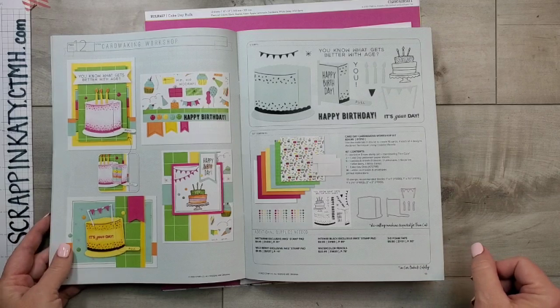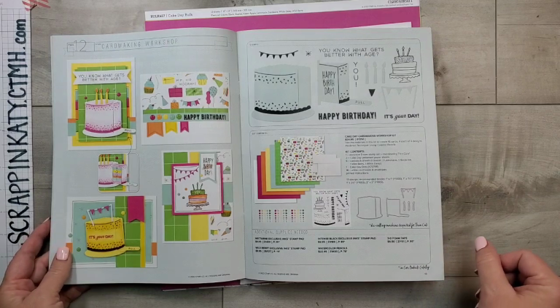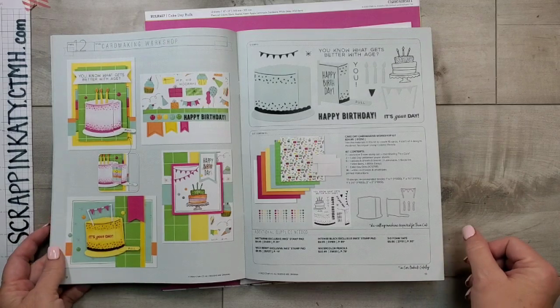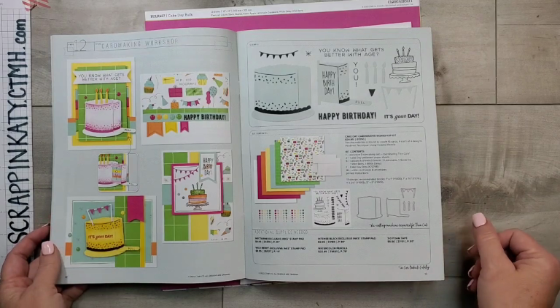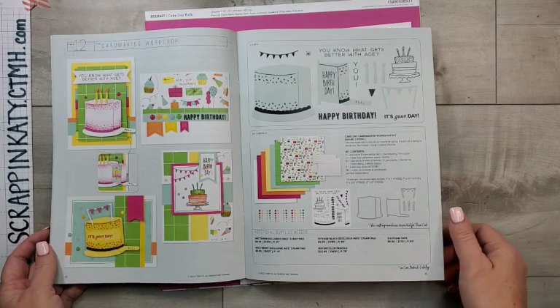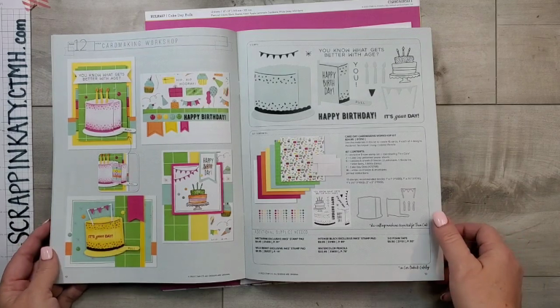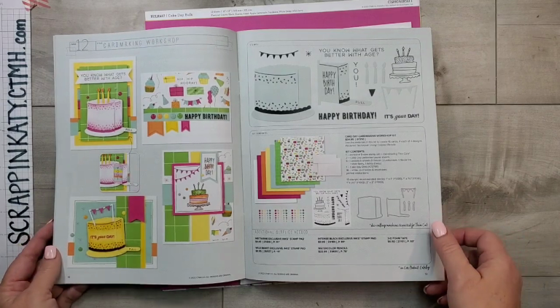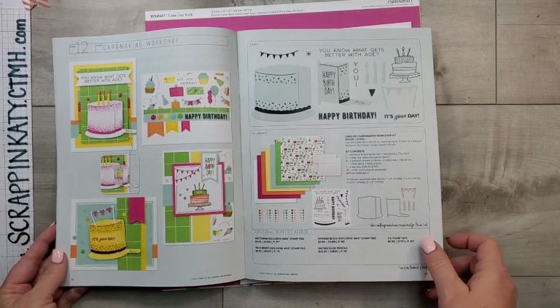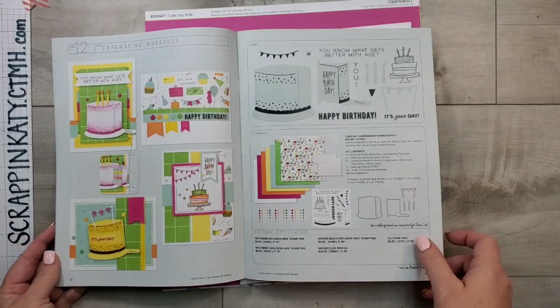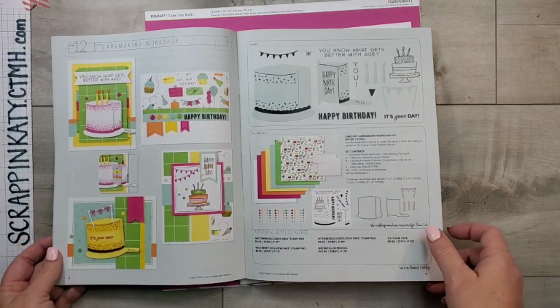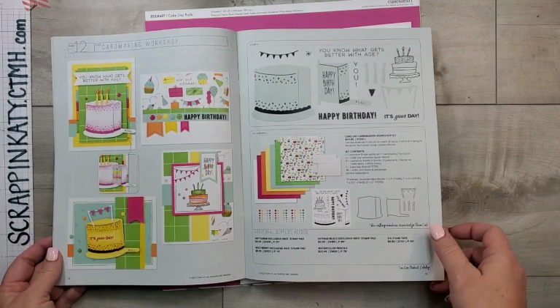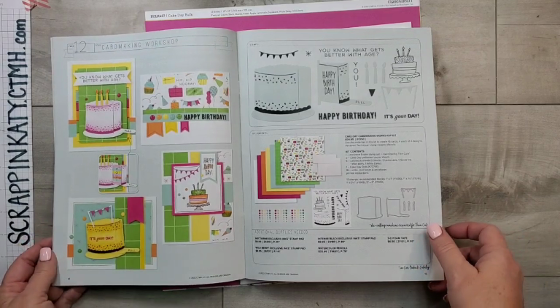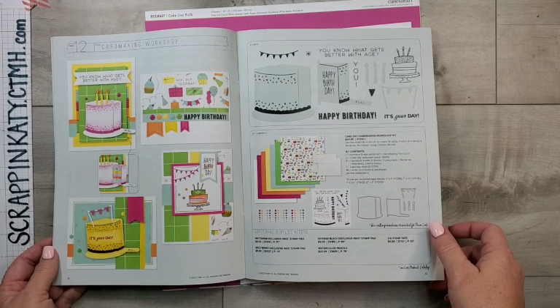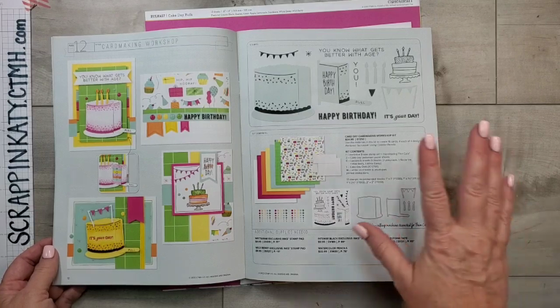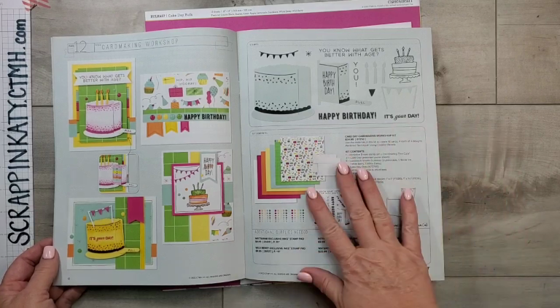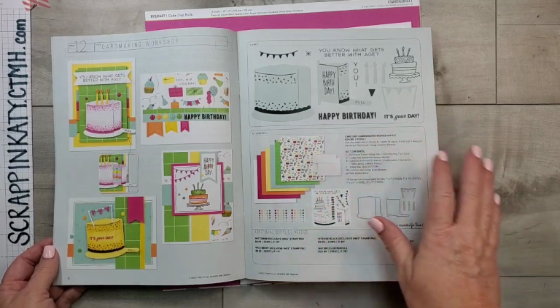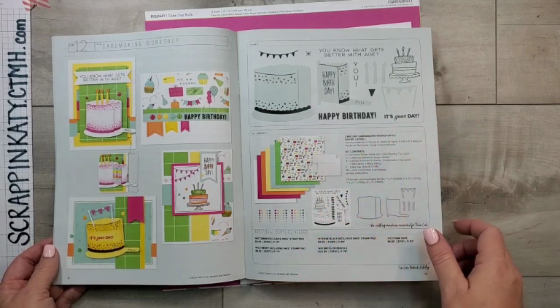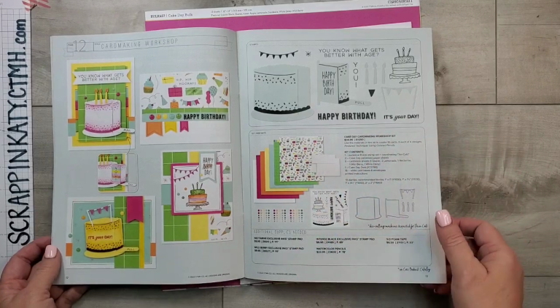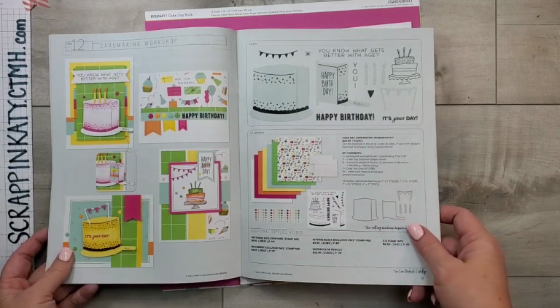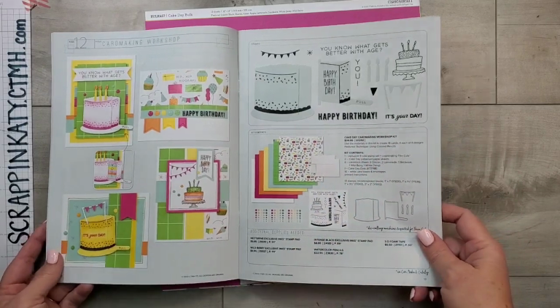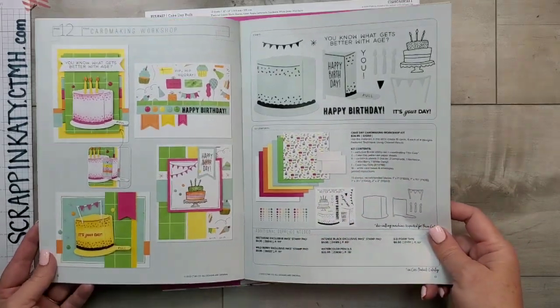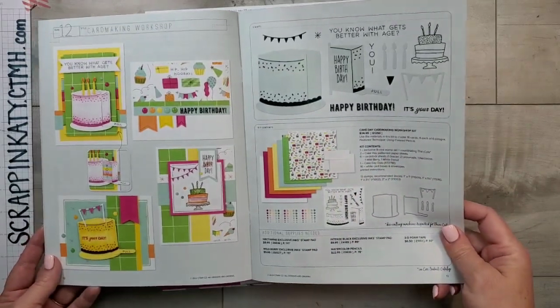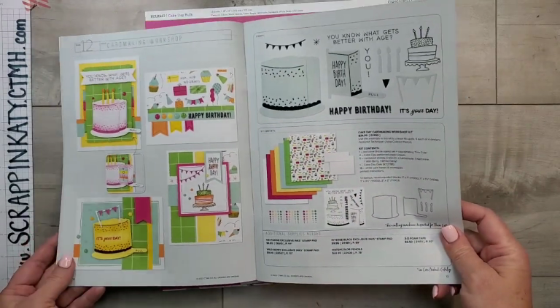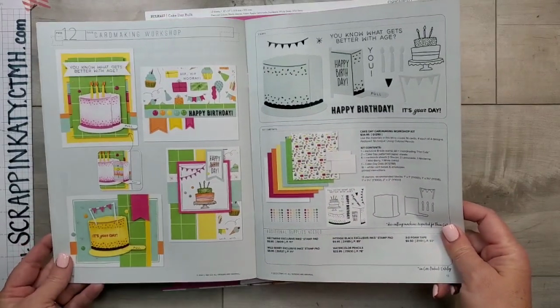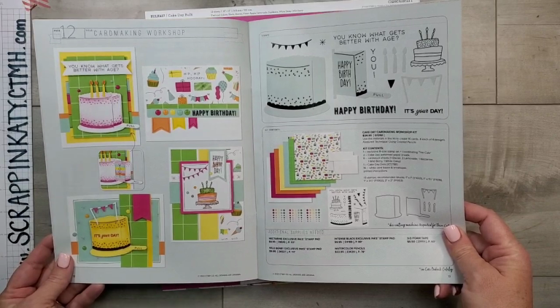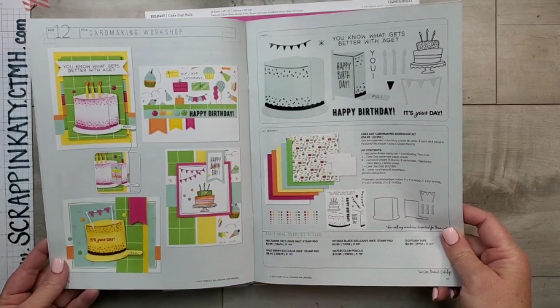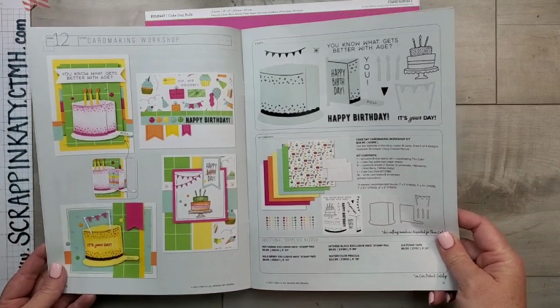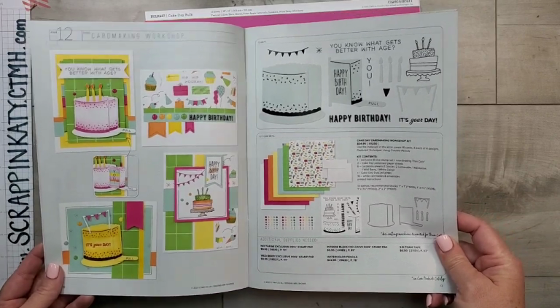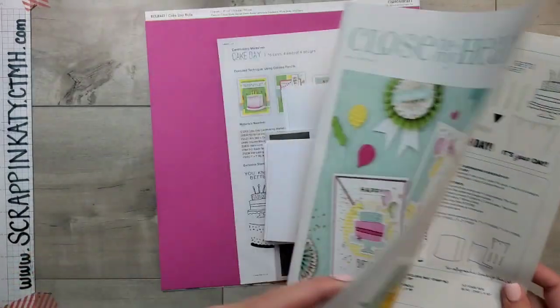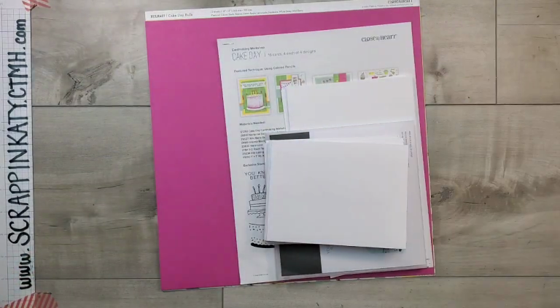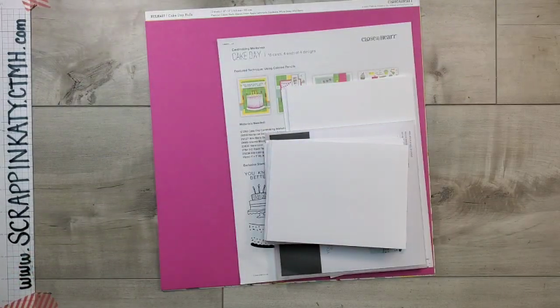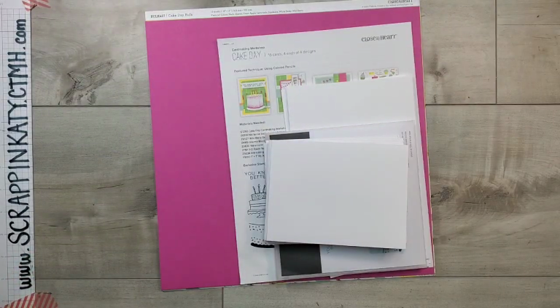I will have some purchasing options down below if you do not have a die cut machine. I am offering pre-cut card kits with these designs. So let's take a look at the kit.